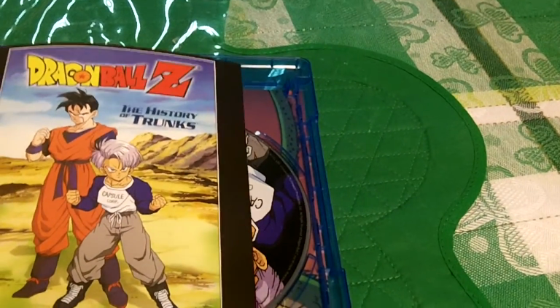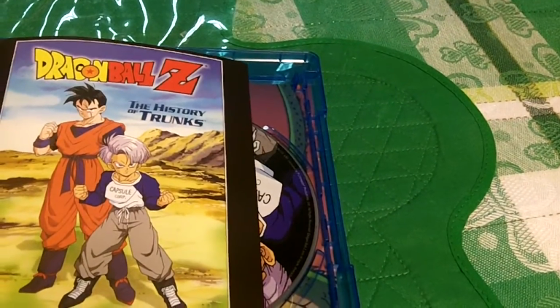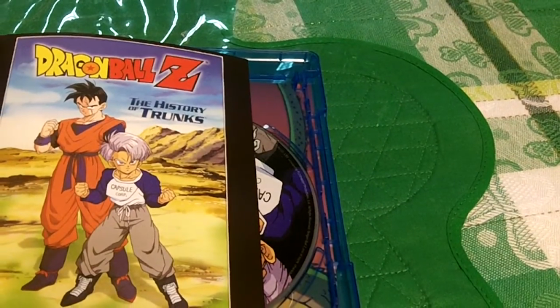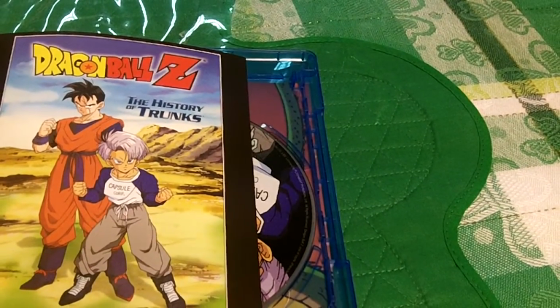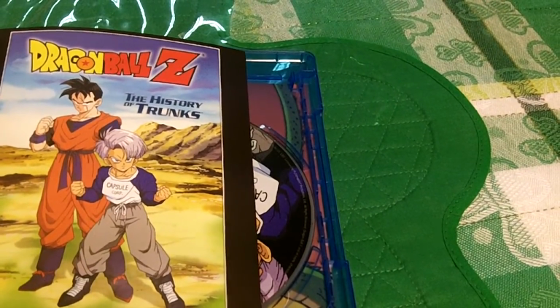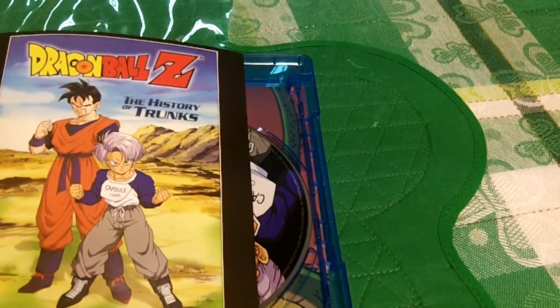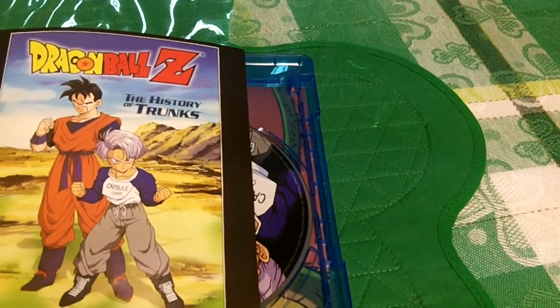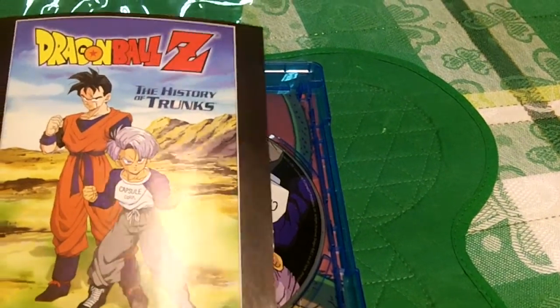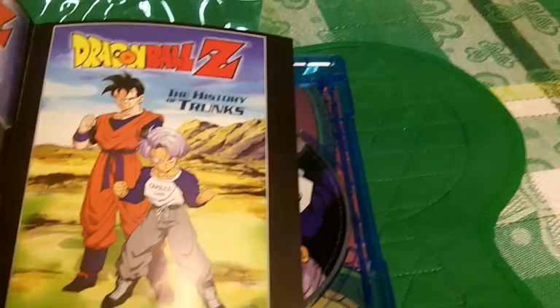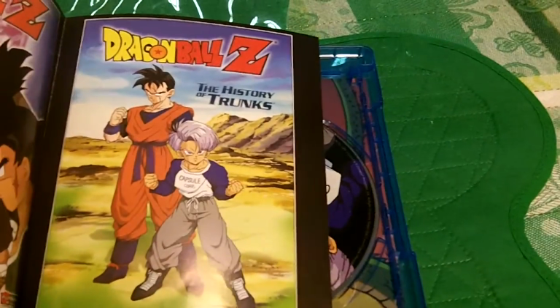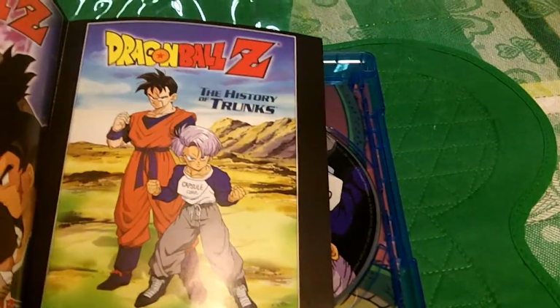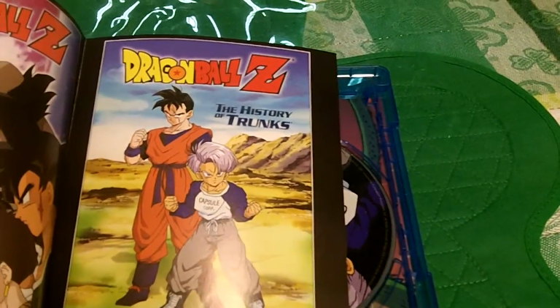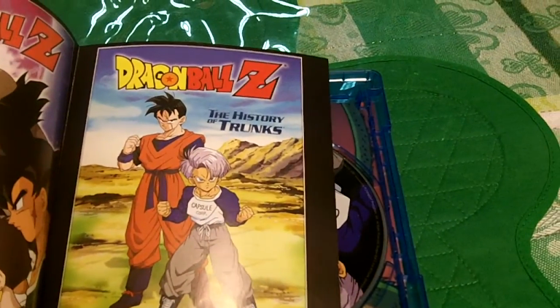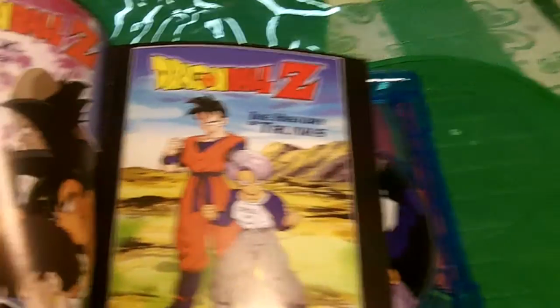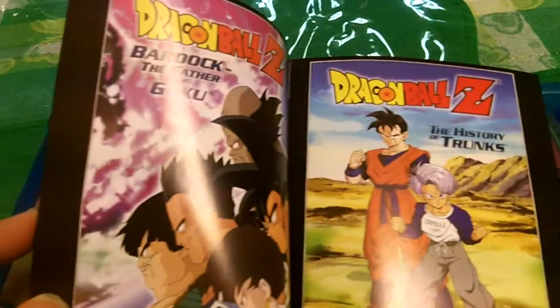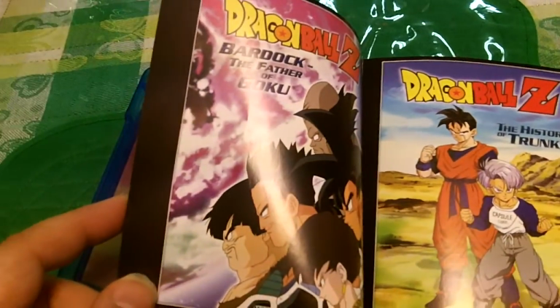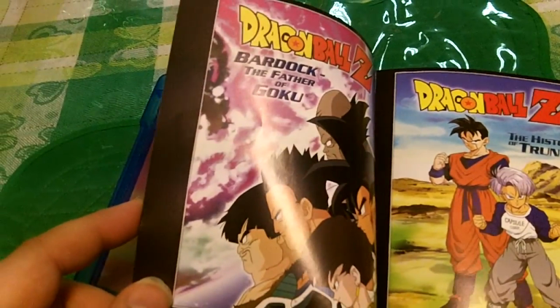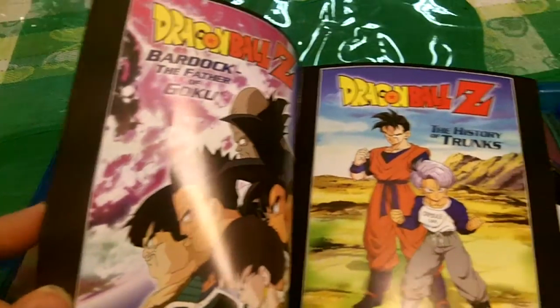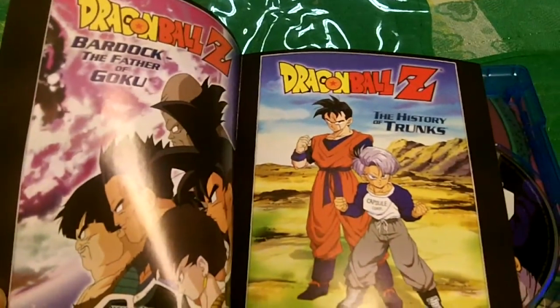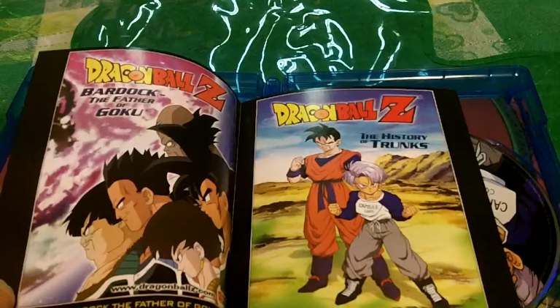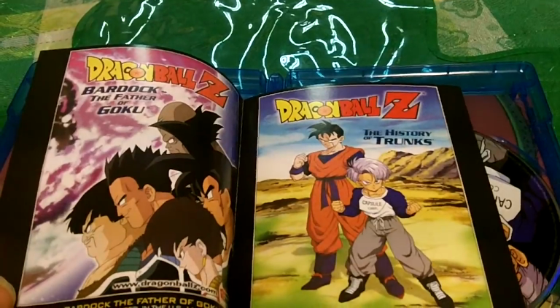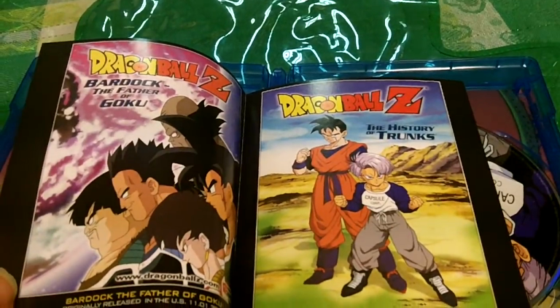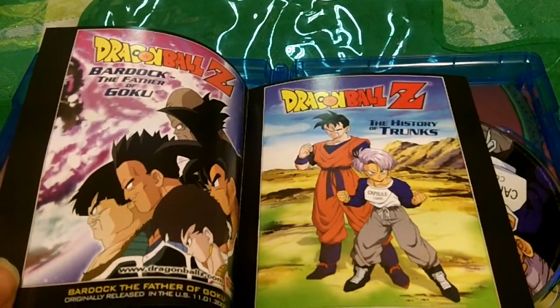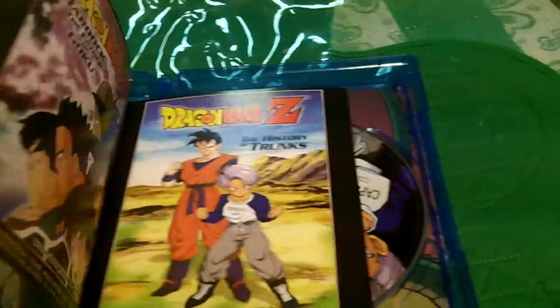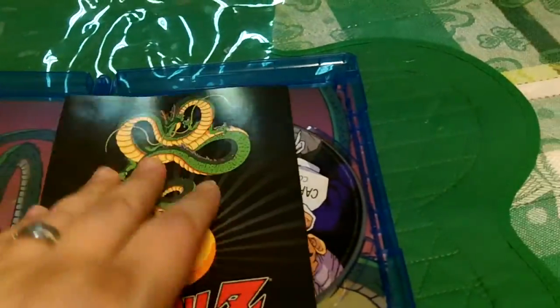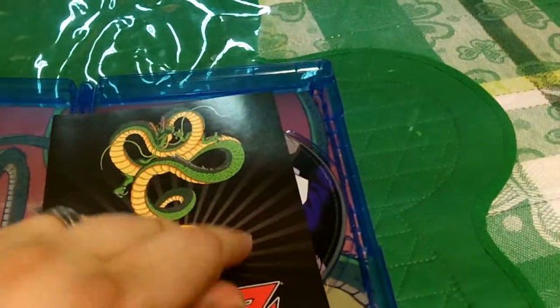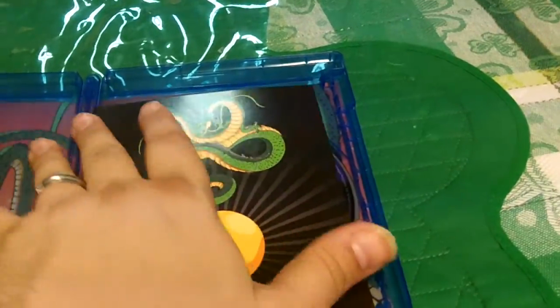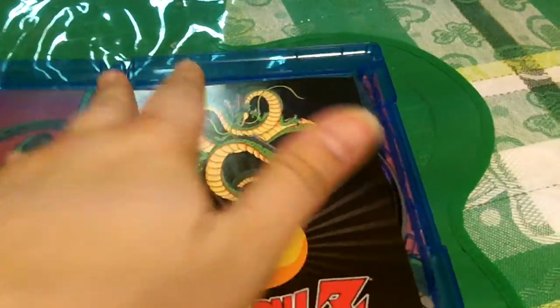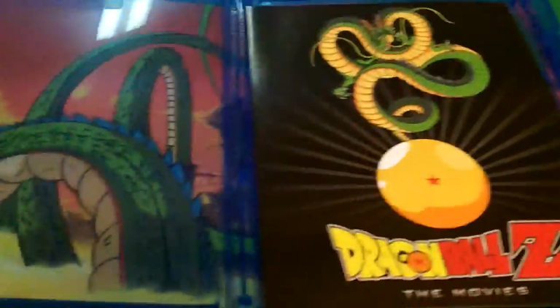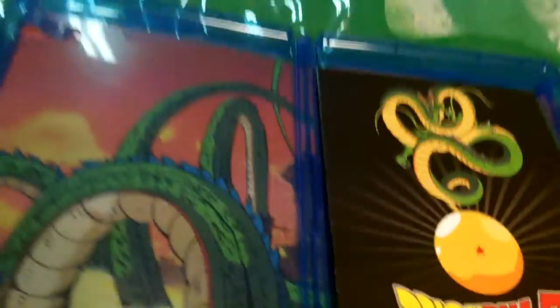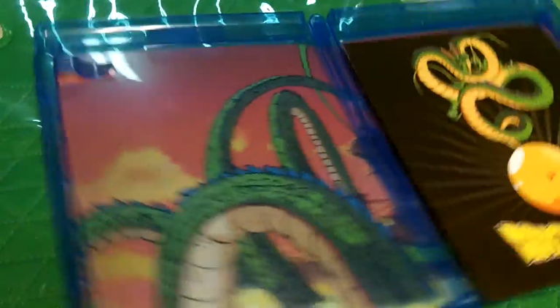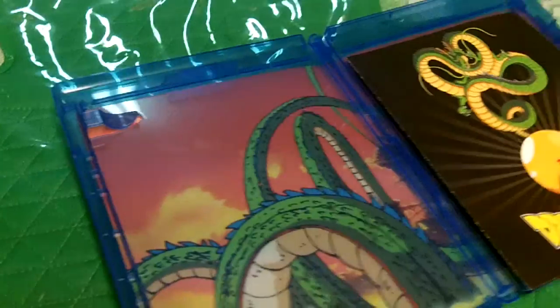Originally released in the U.S. on 10-01-2000 and 11-01-2000. Cool. So again, I am on the hunt of collecting all of these.